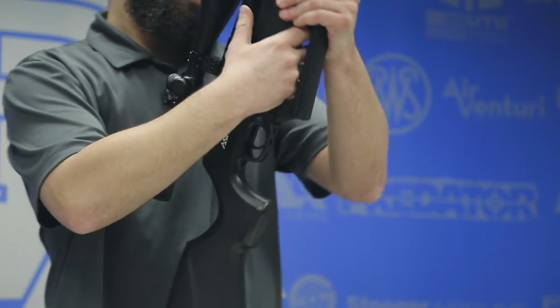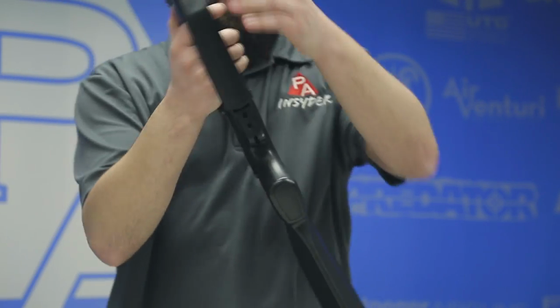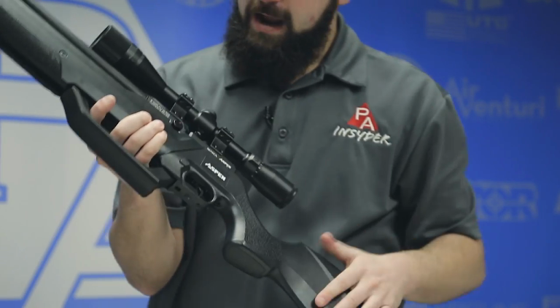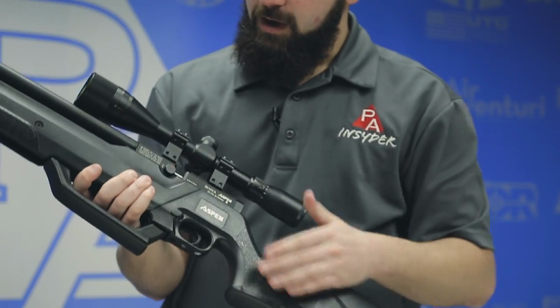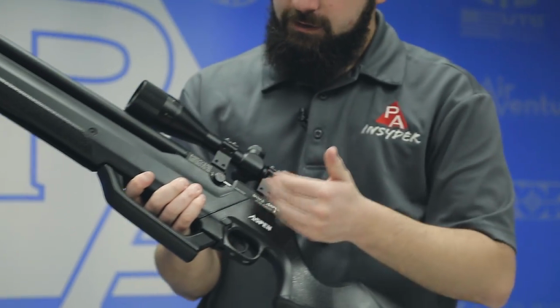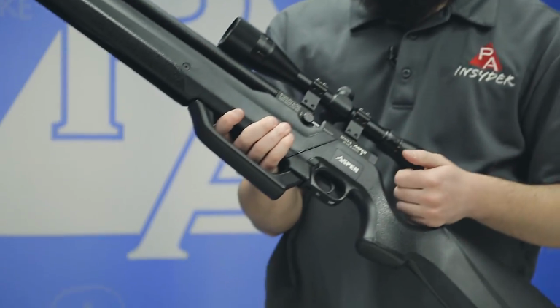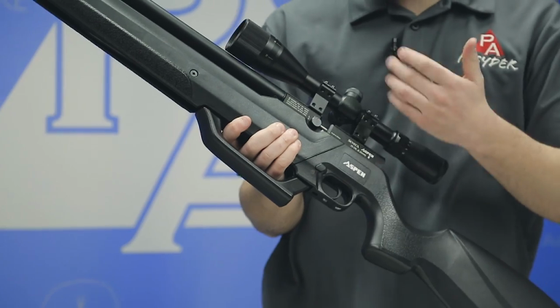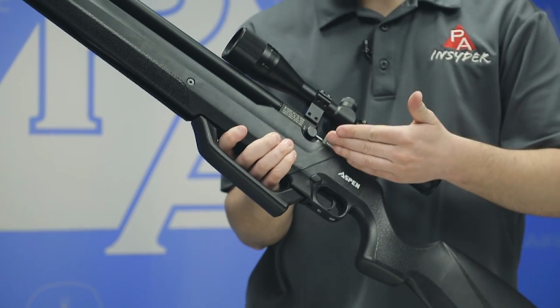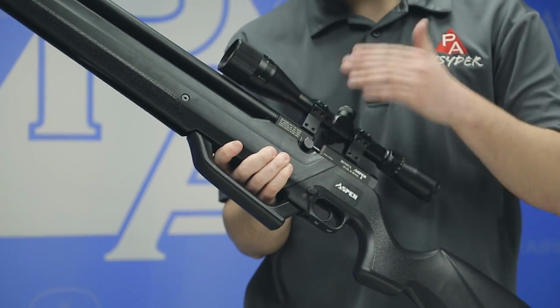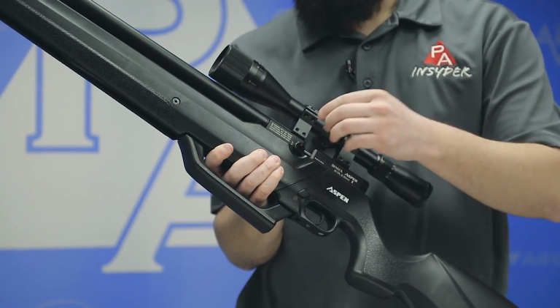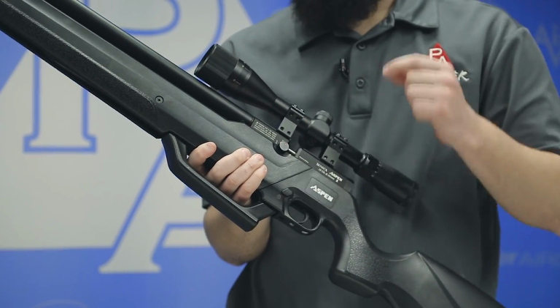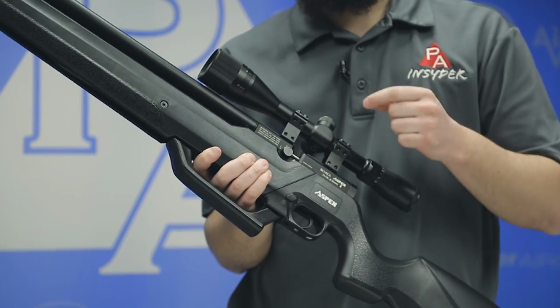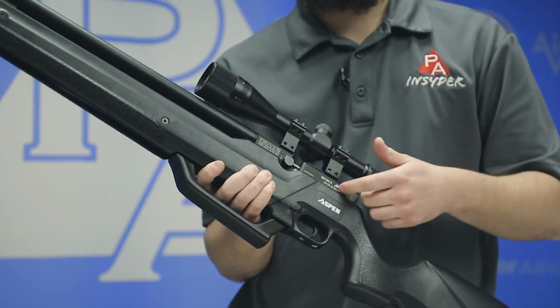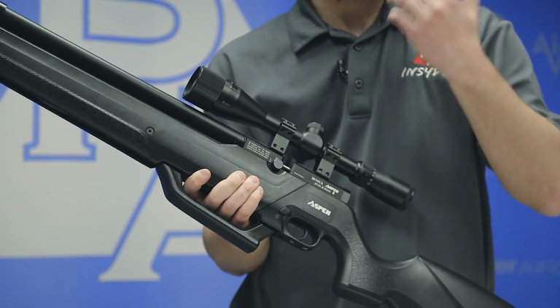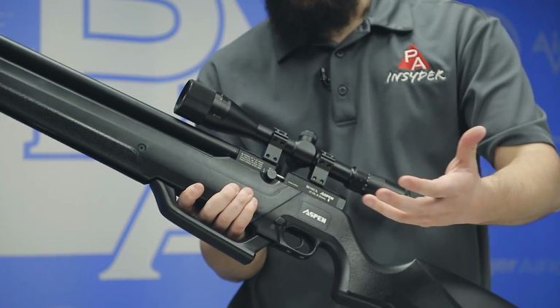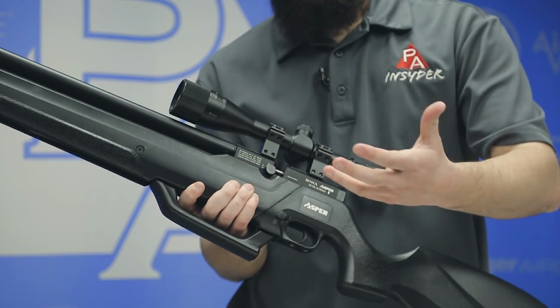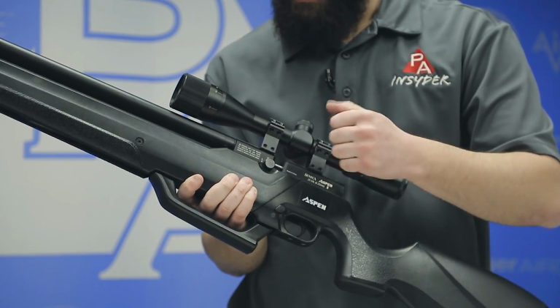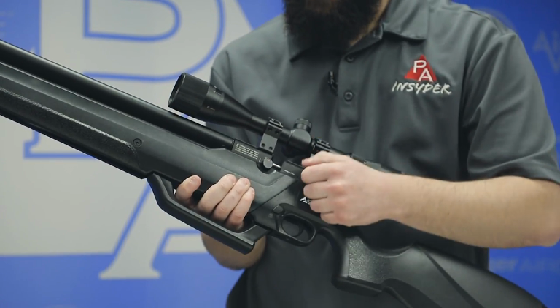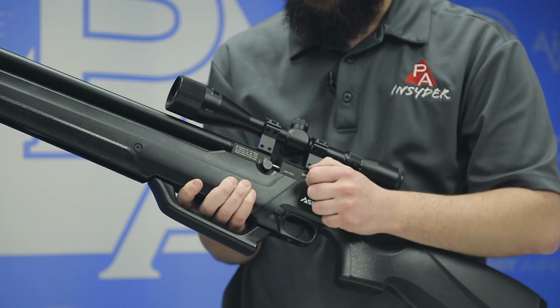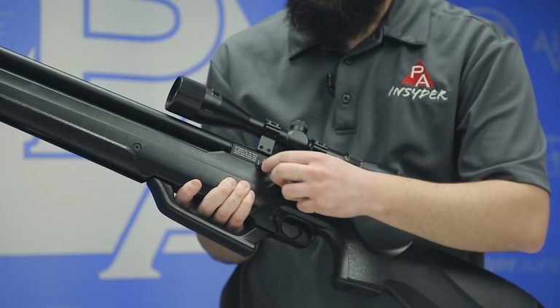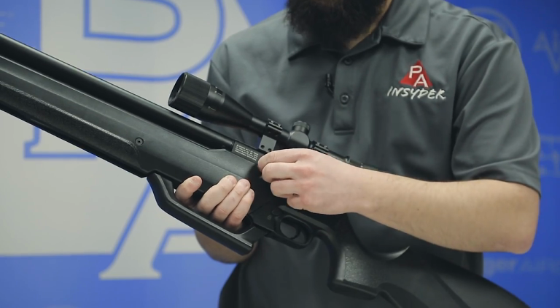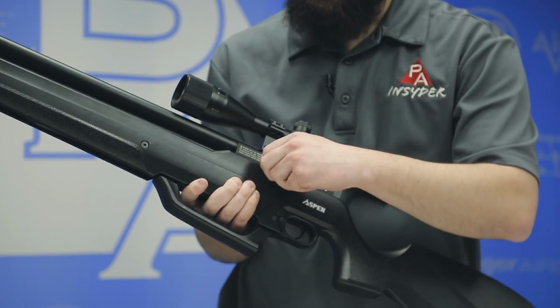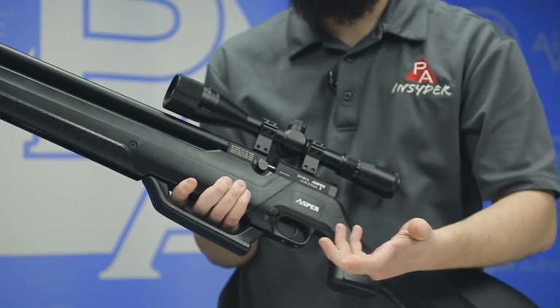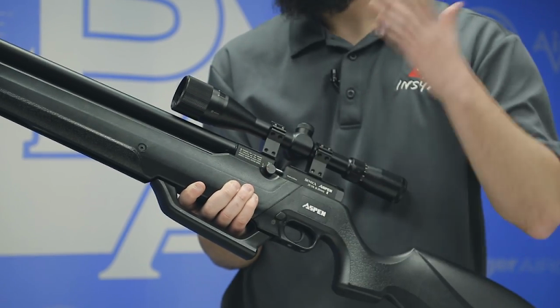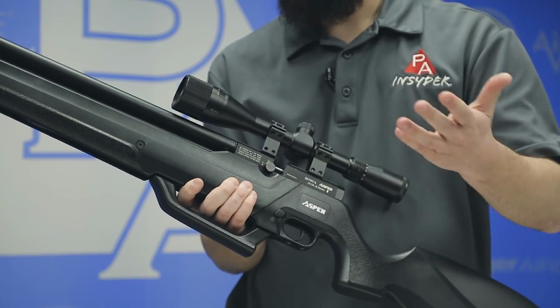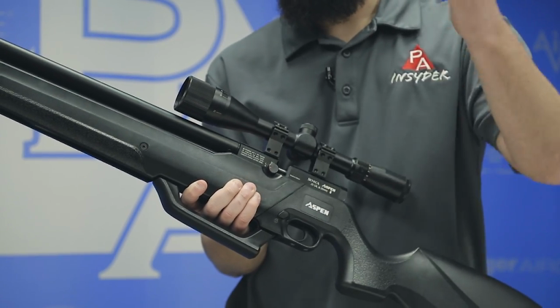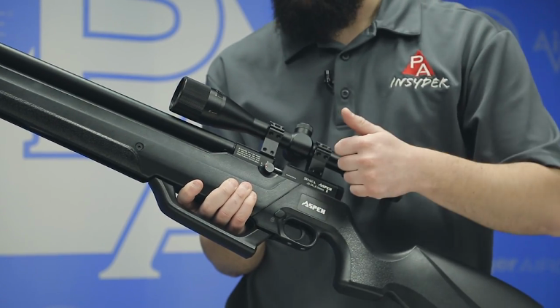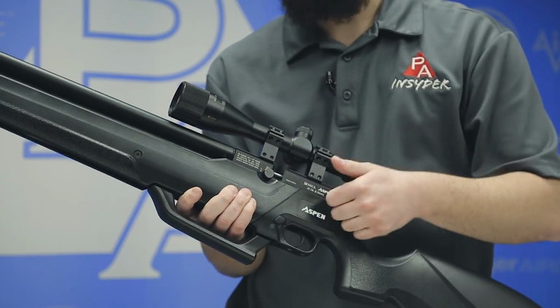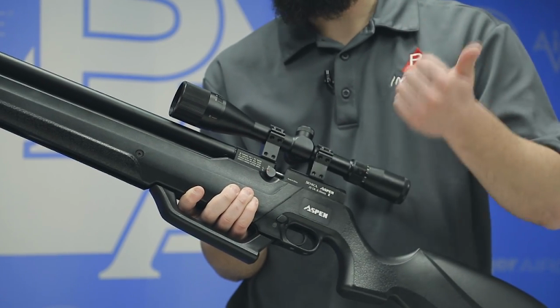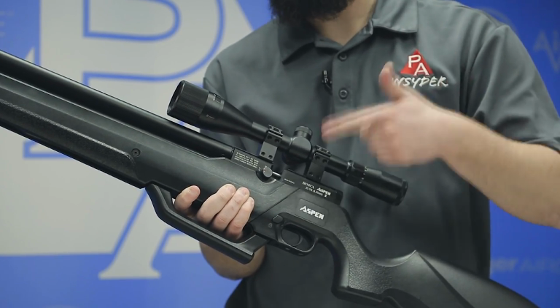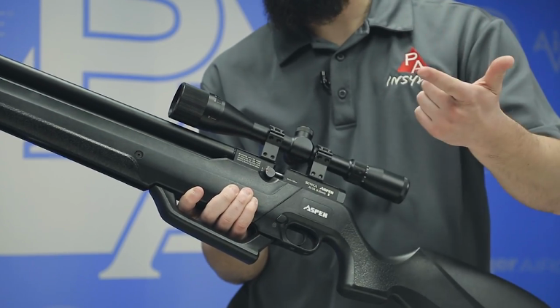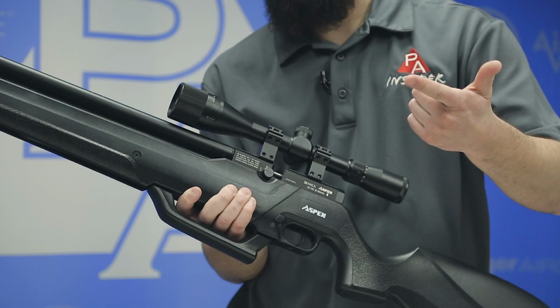On the other side of the breech there is a two-step power adjuster — a transfer port adjustment like we see on Air Arms guns — giving you a high and a low setting. Very easy to use, and we'll test it to see what it does to shot count and power.